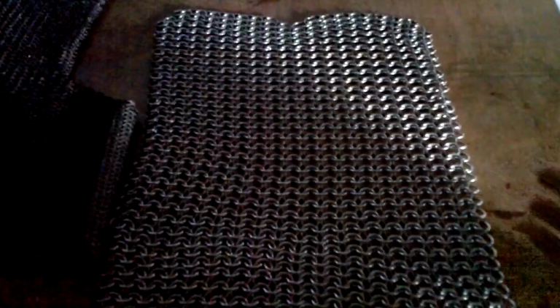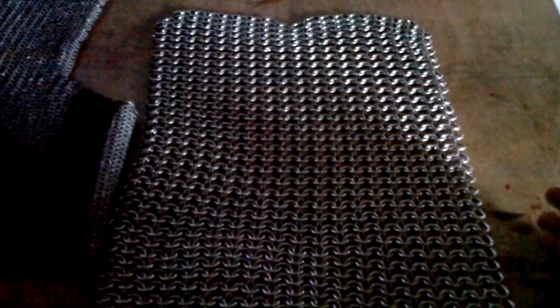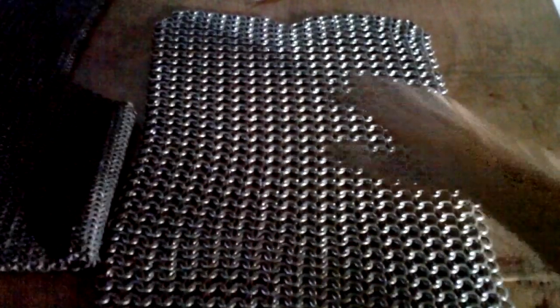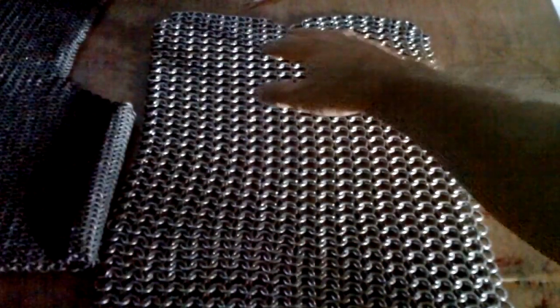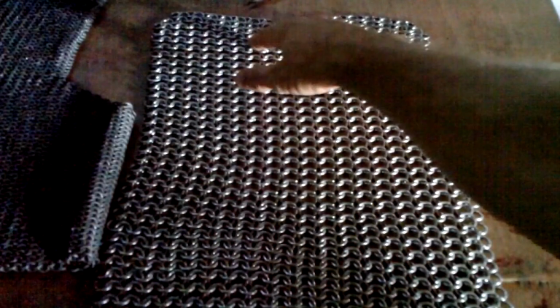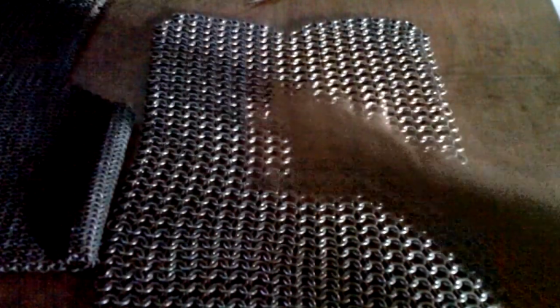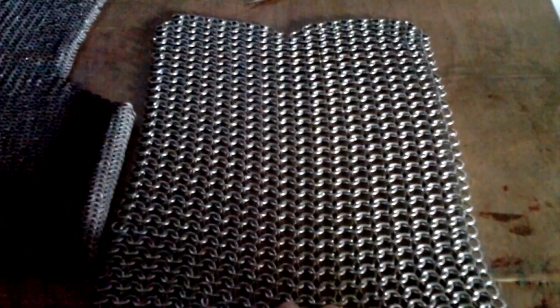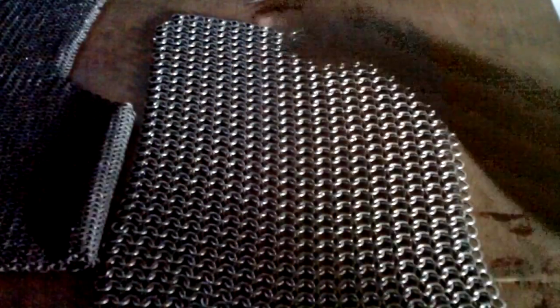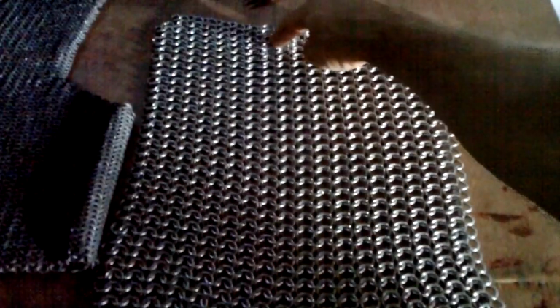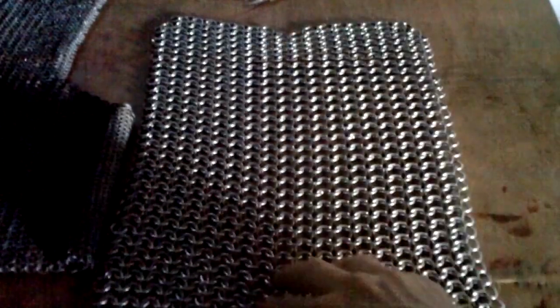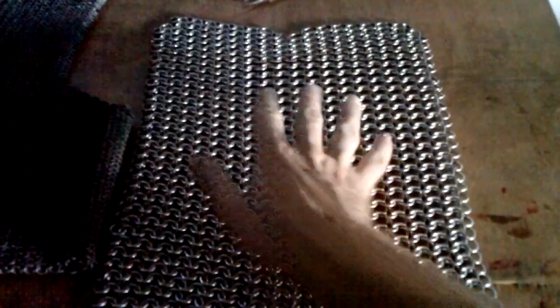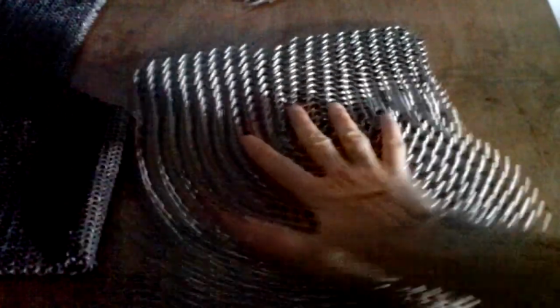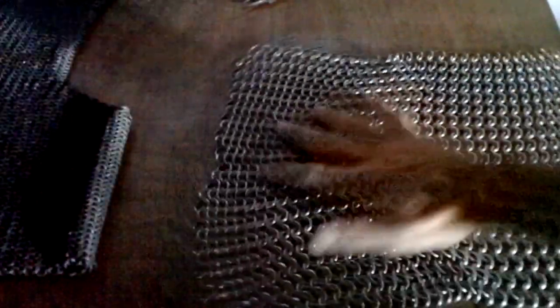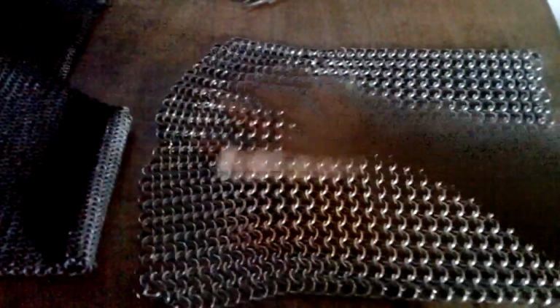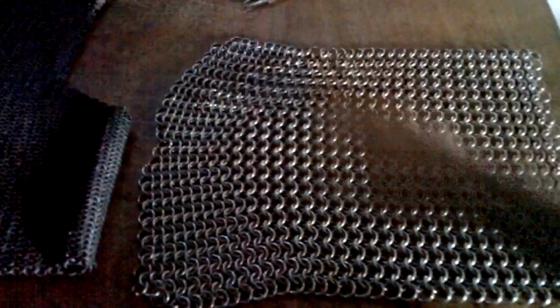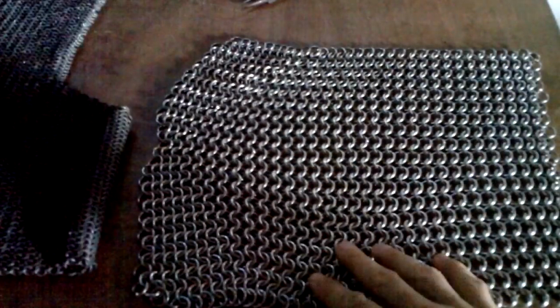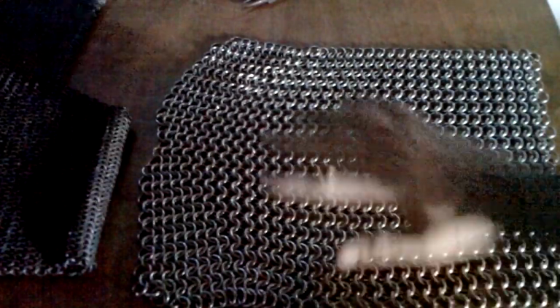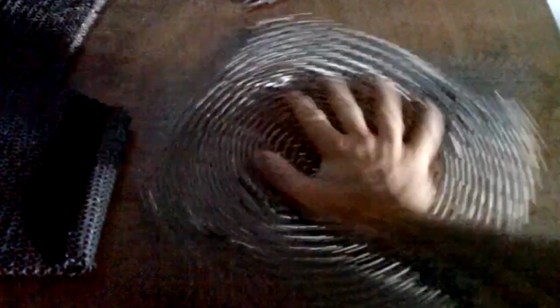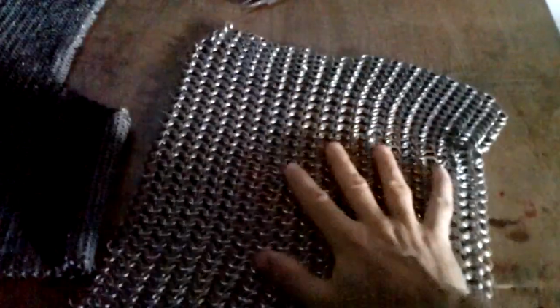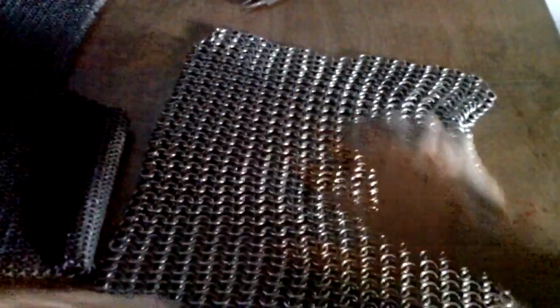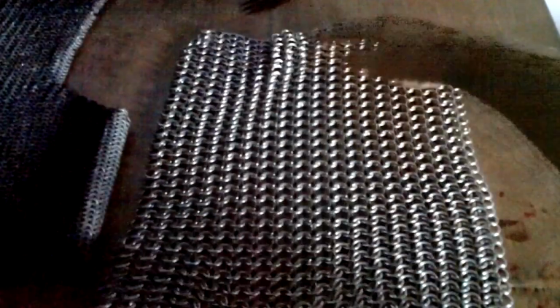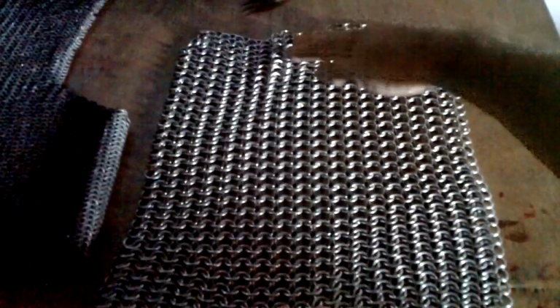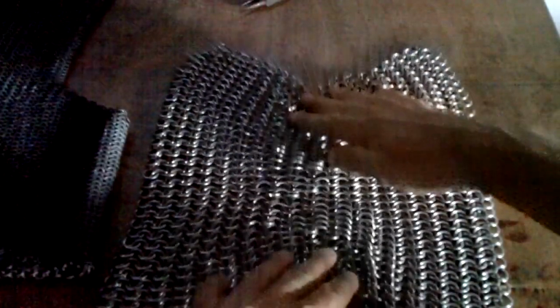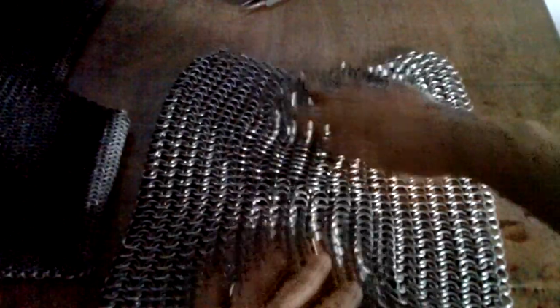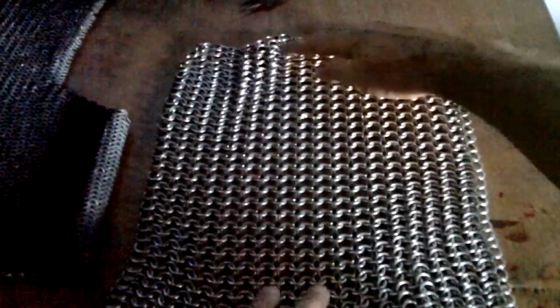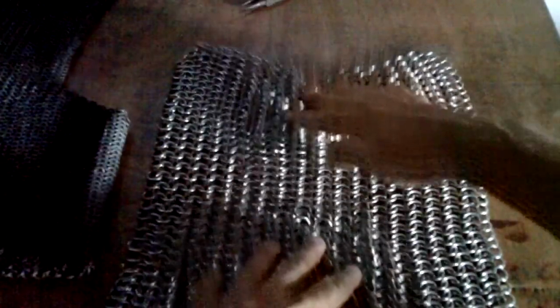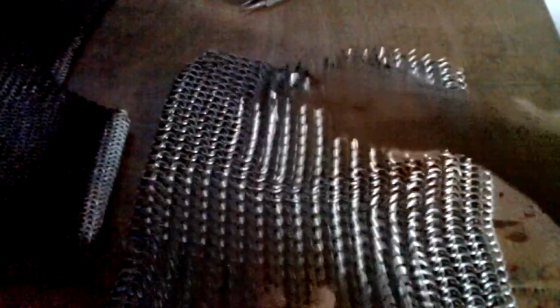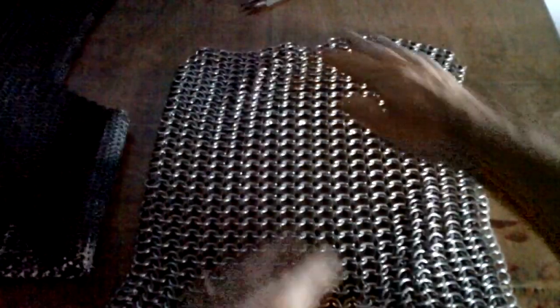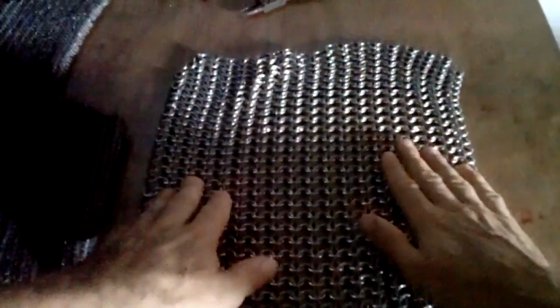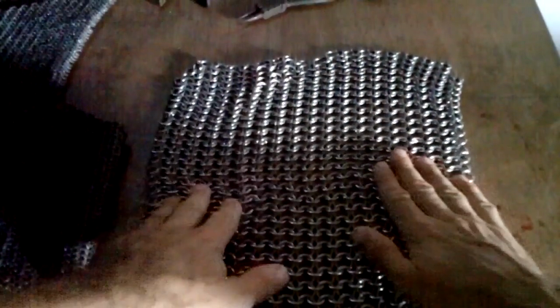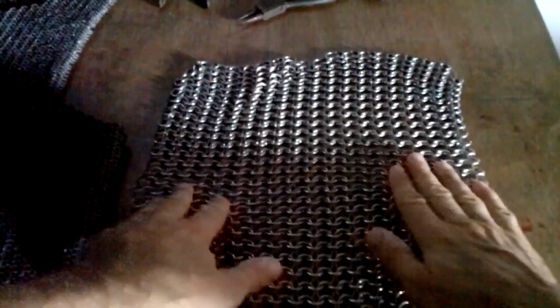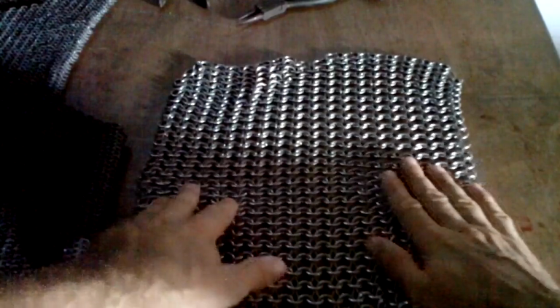So I've been trying to figure out if I want the grain to go this way — like this the top, this the bottom — or if I want the grain to go the other way. Now the chainmail stretches and compresses a lot in one direction, but not much in the other direction.